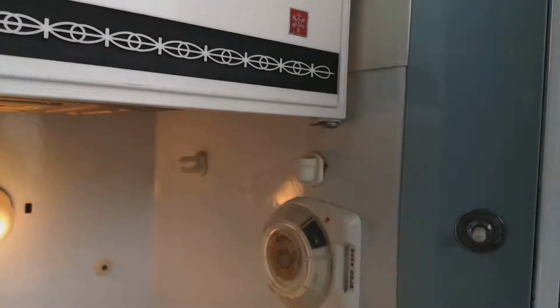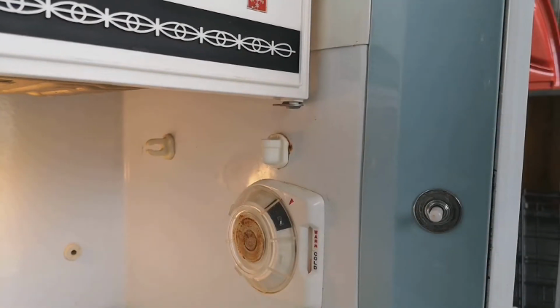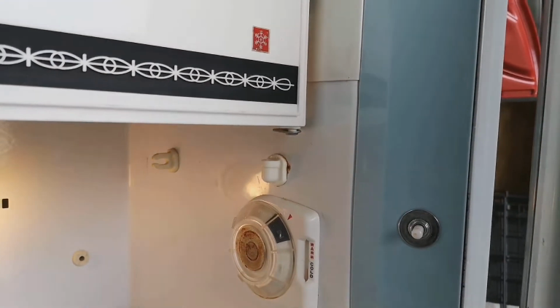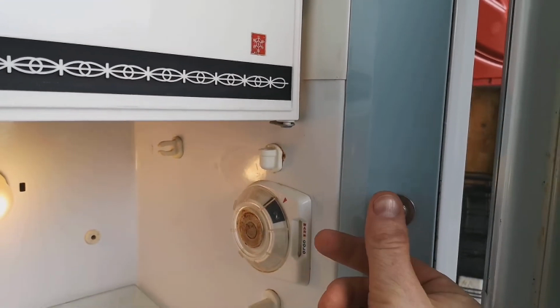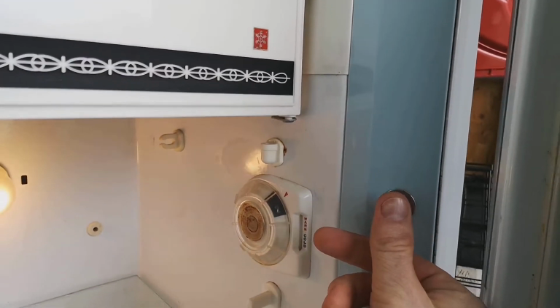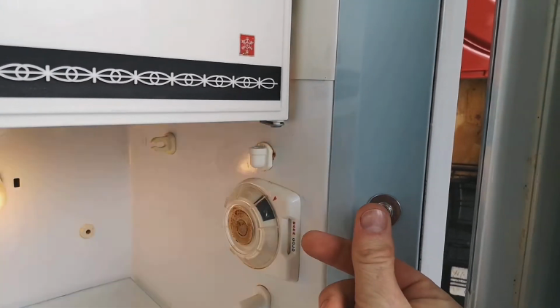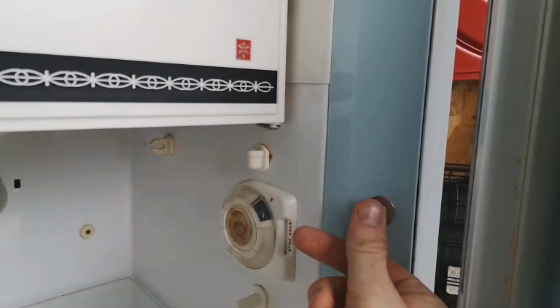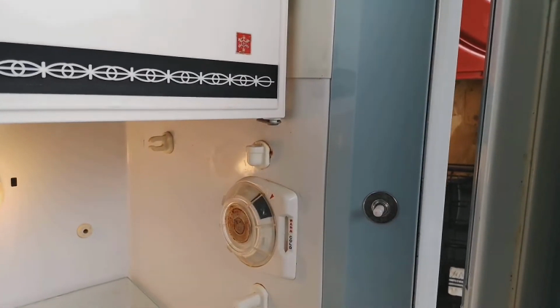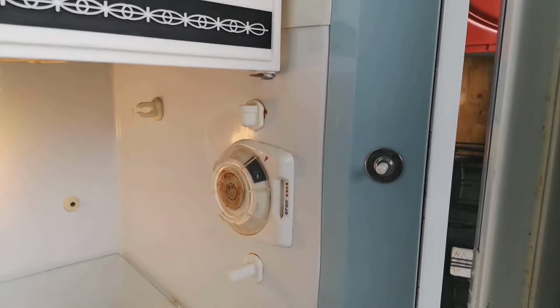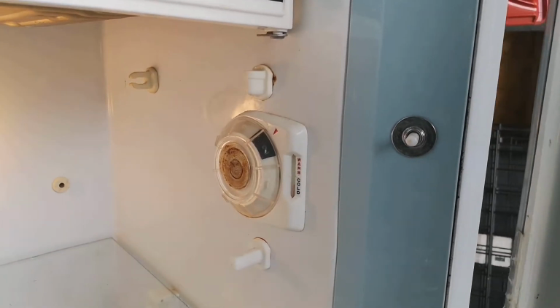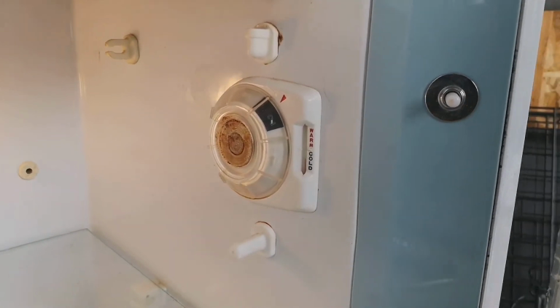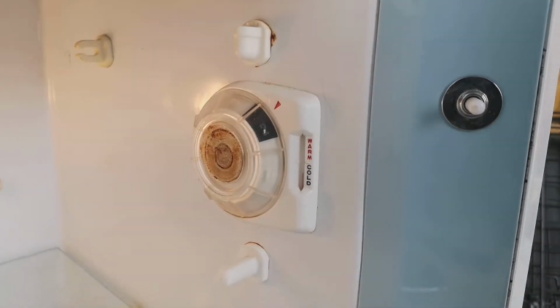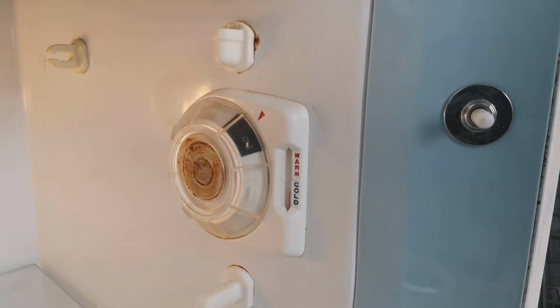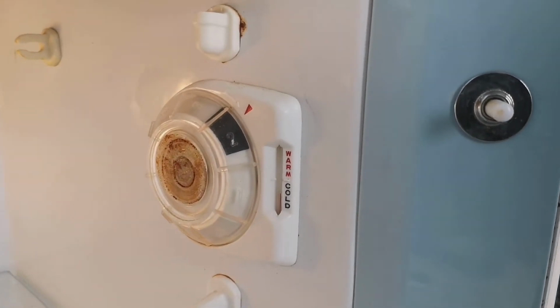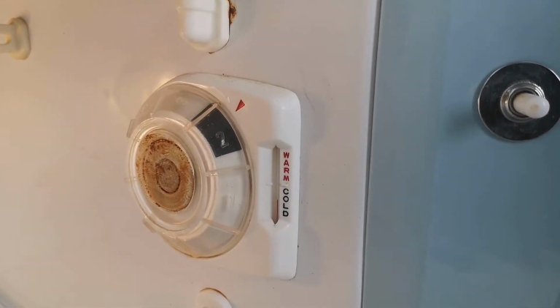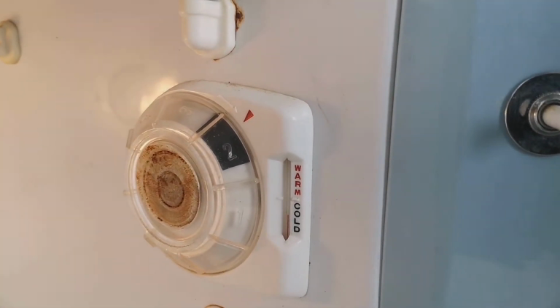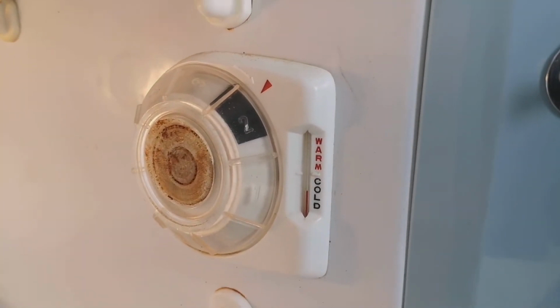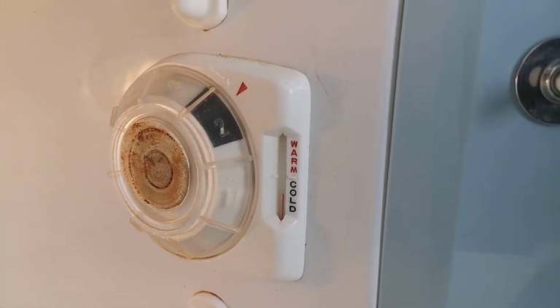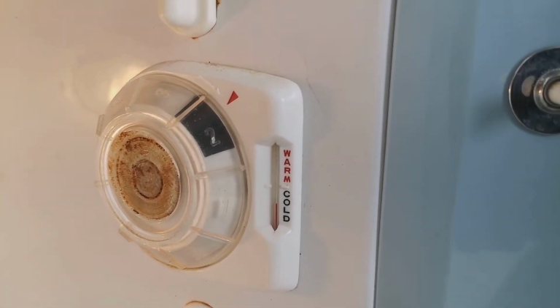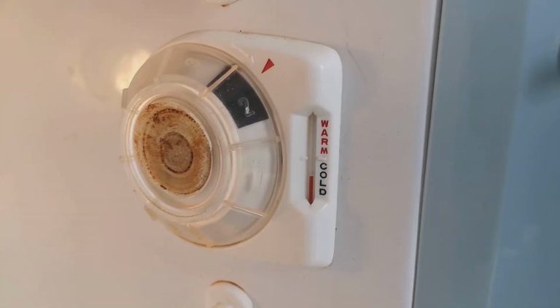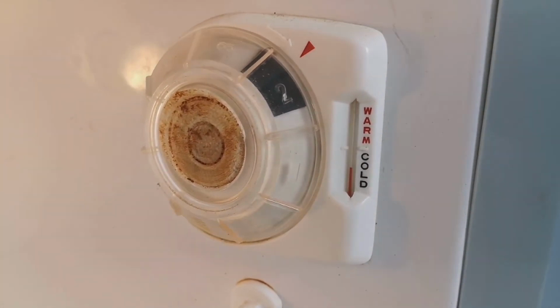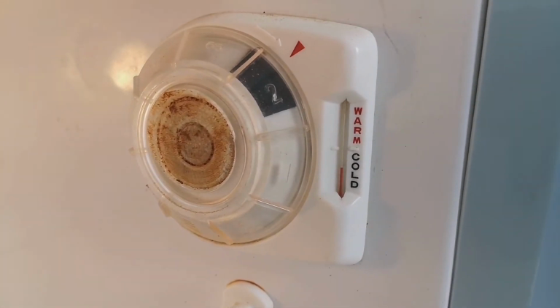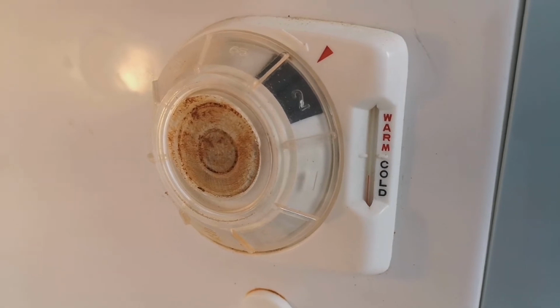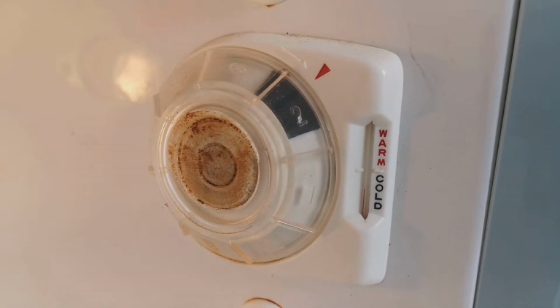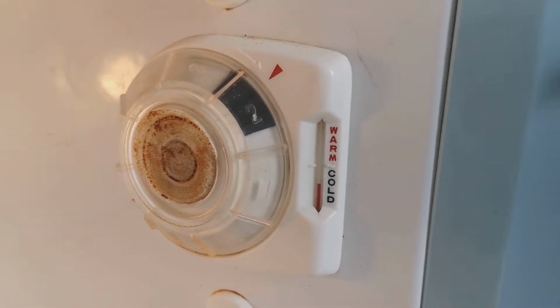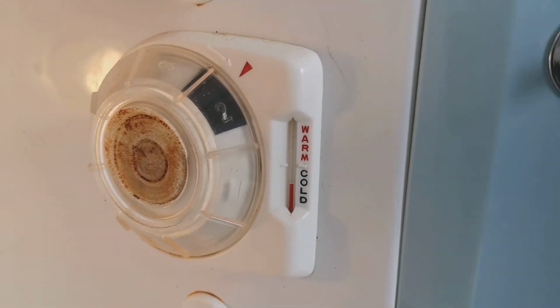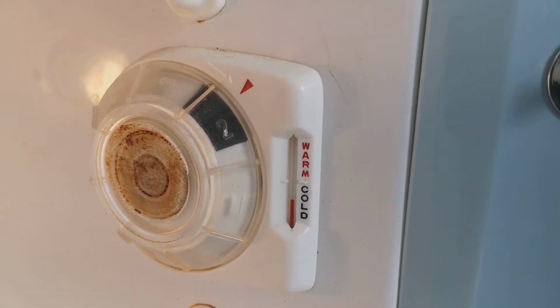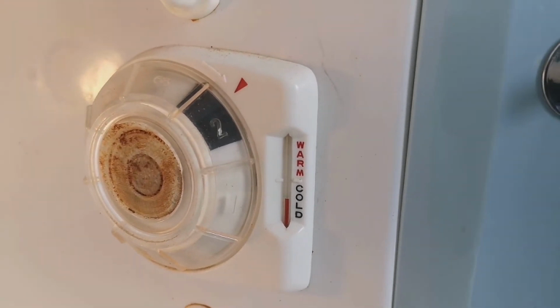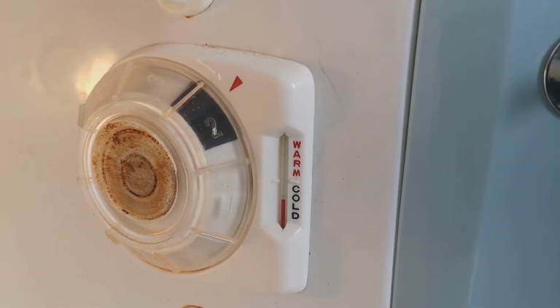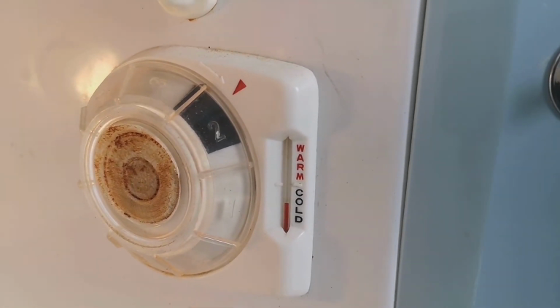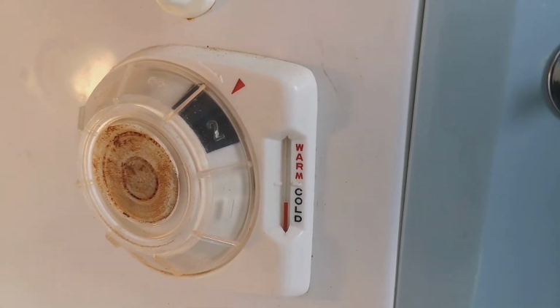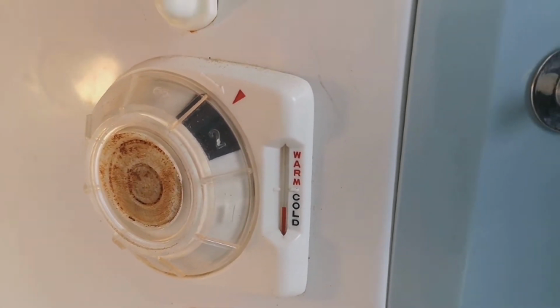And look, it's got an actual light switch, like a full-size fridge — I've never seen a mini-fridge with that. And look at this: there's a thermometer inside the fridge. I've never seen that in a bar fridge before, ever.